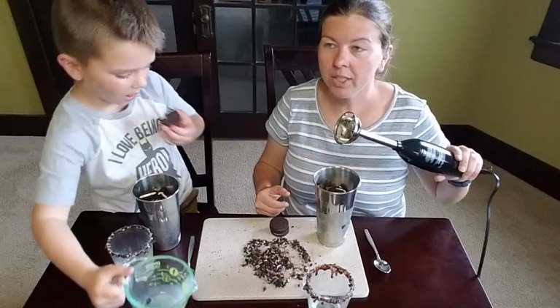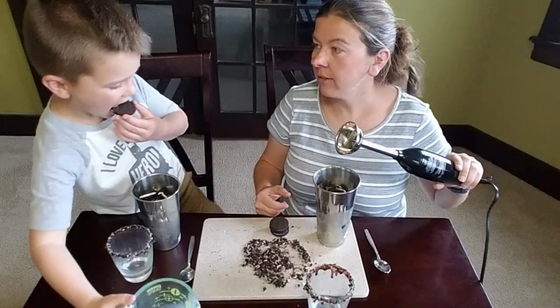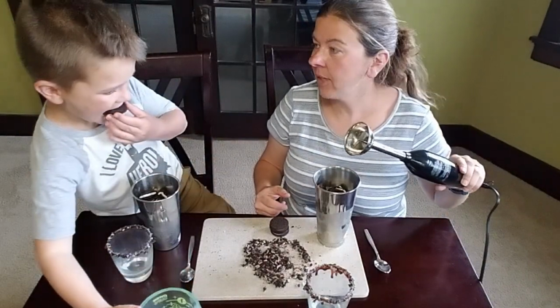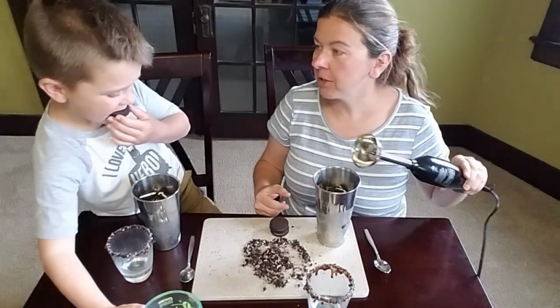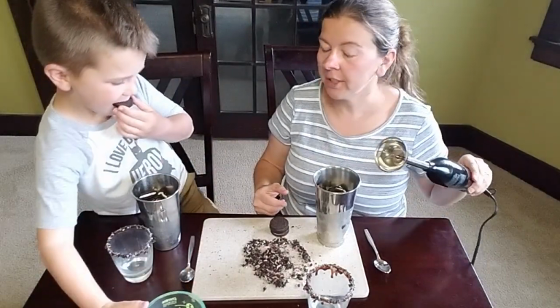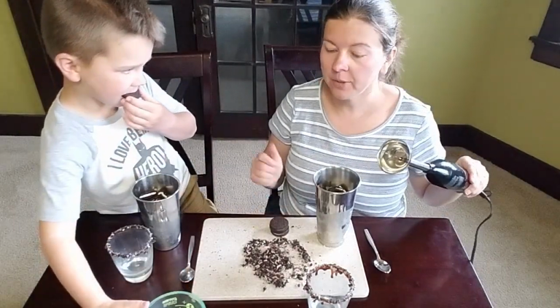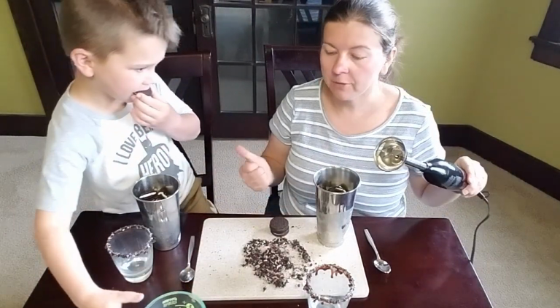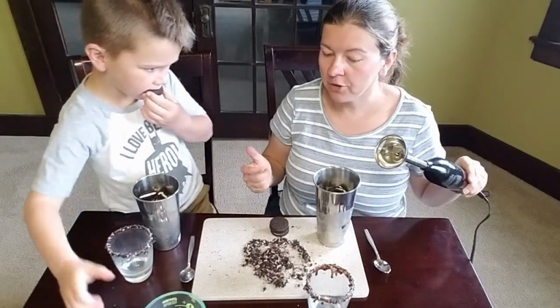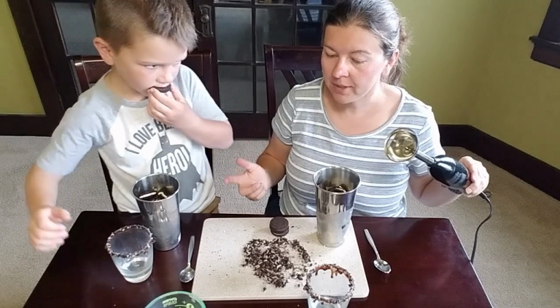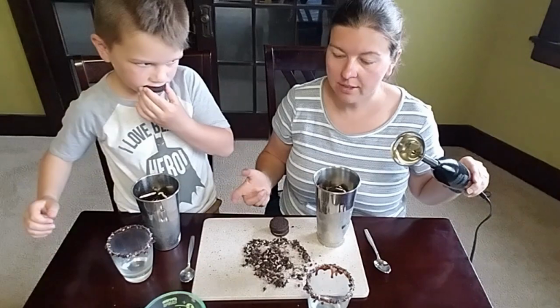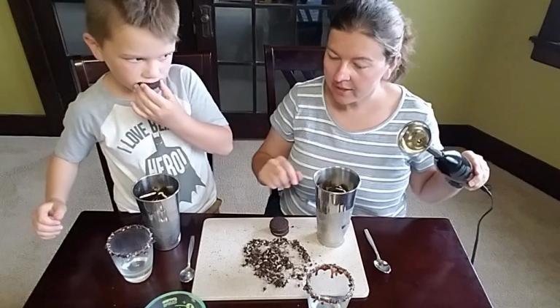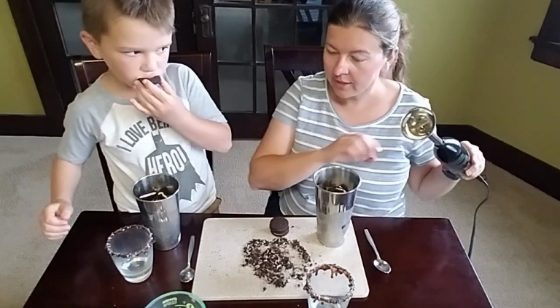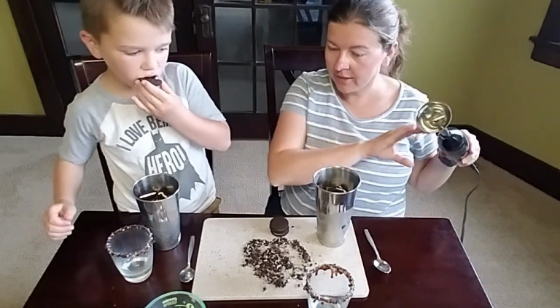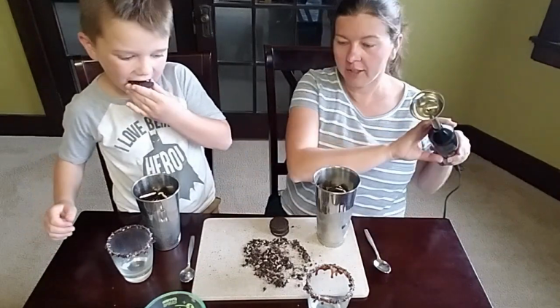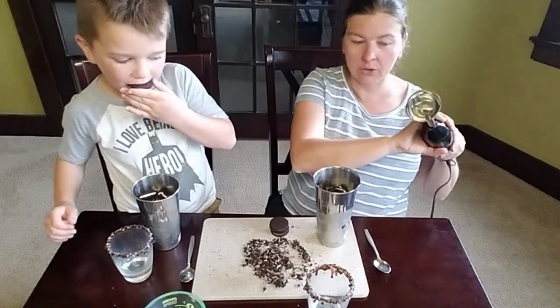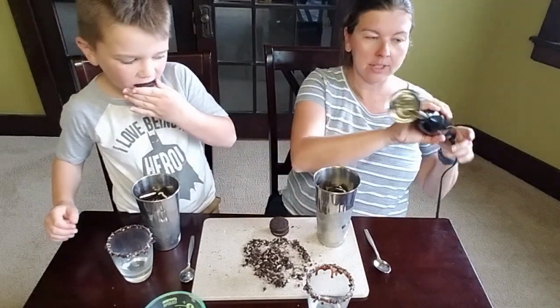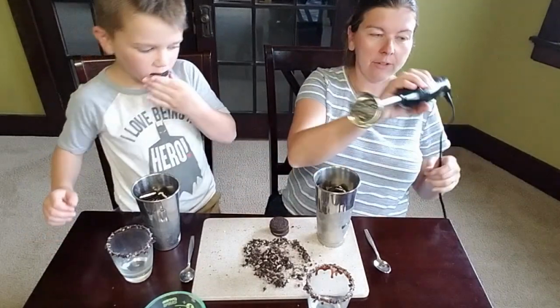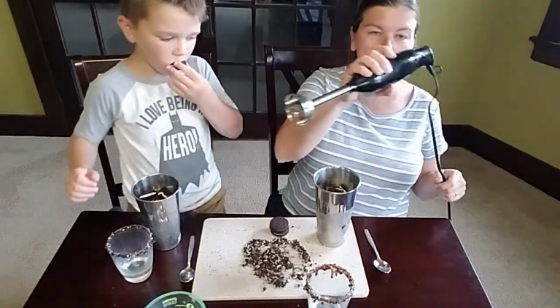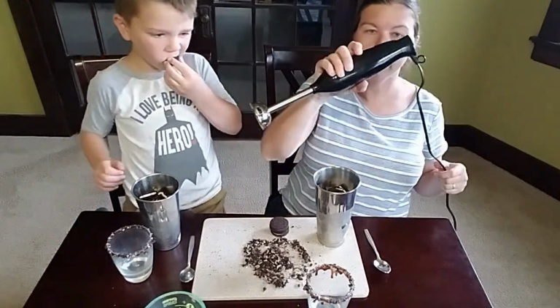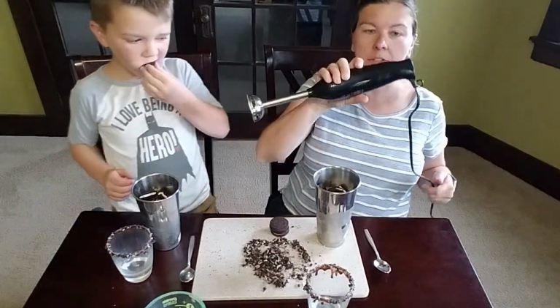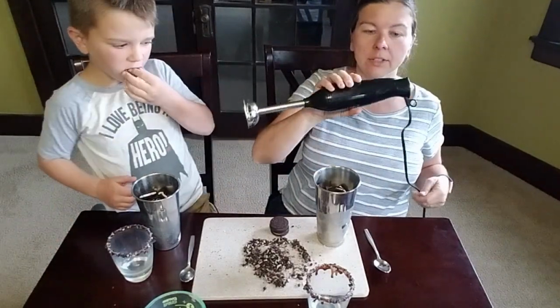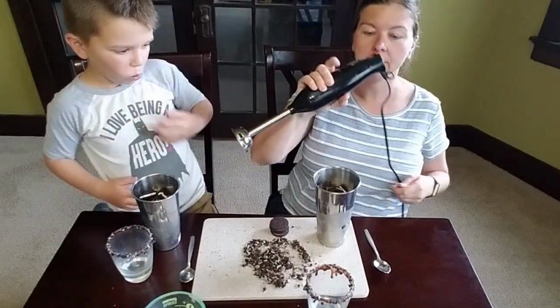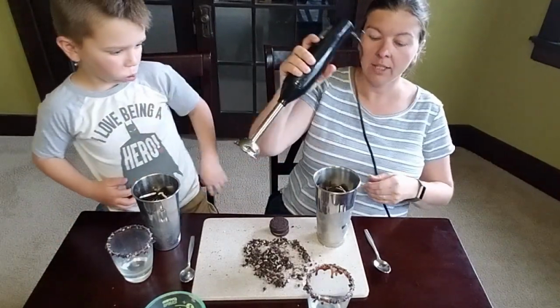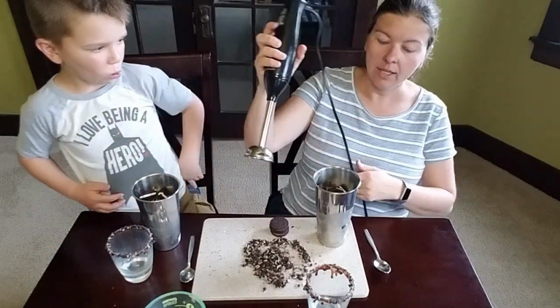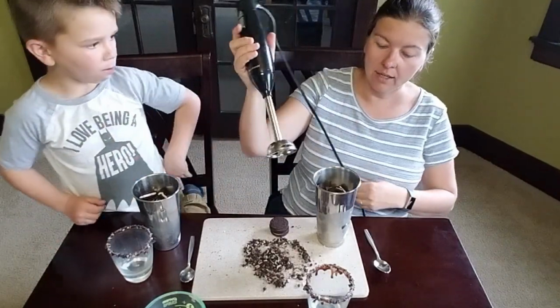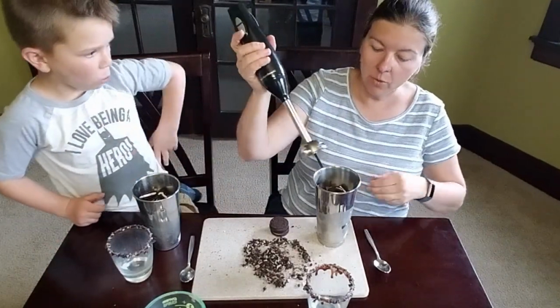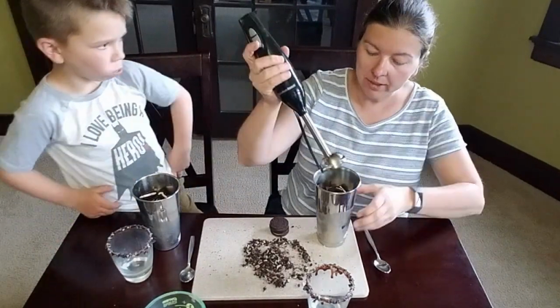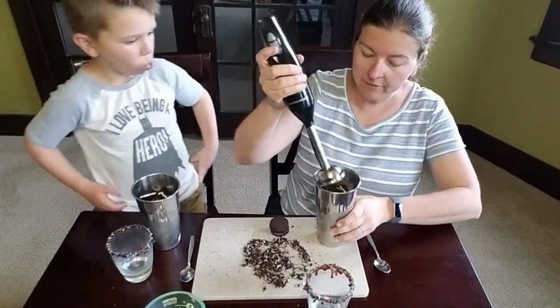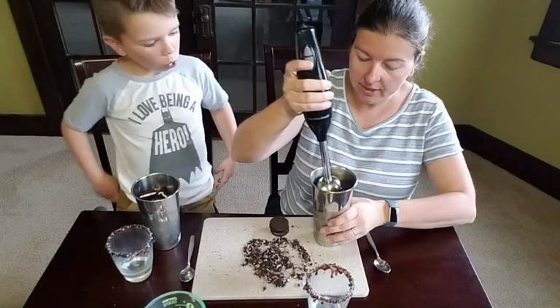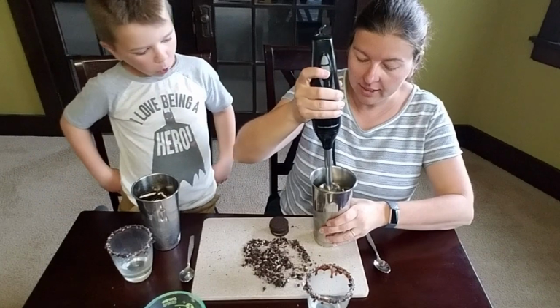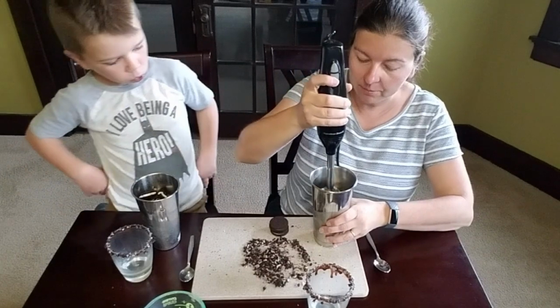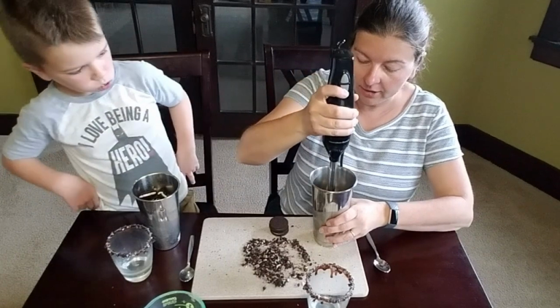We love the immersion blender. We use it for soups and sauces and all sorts of stuff — it's very versatile. We'll put a link for this down below.